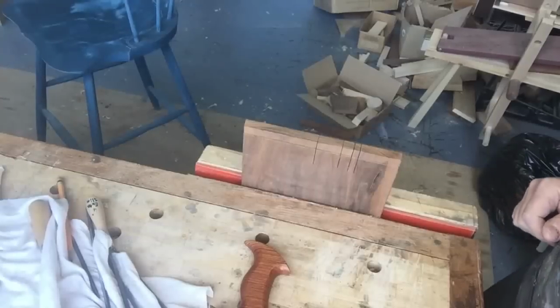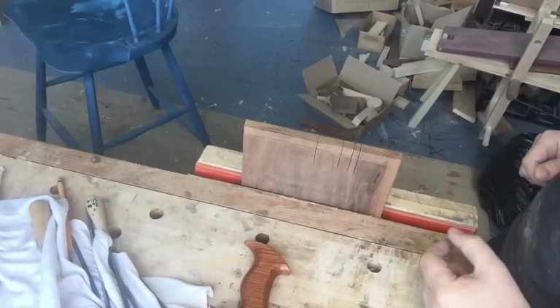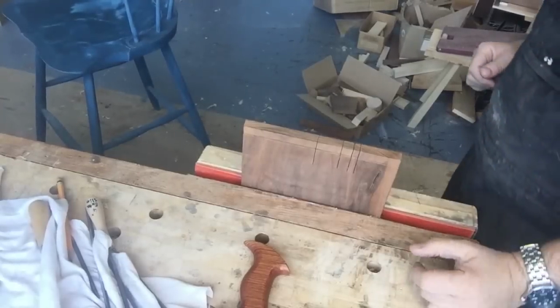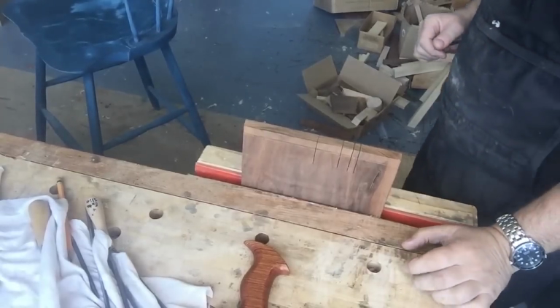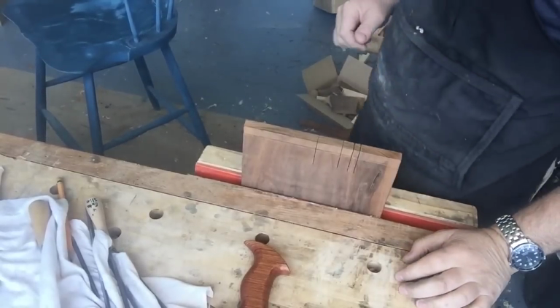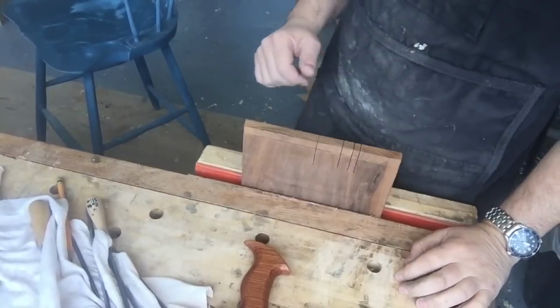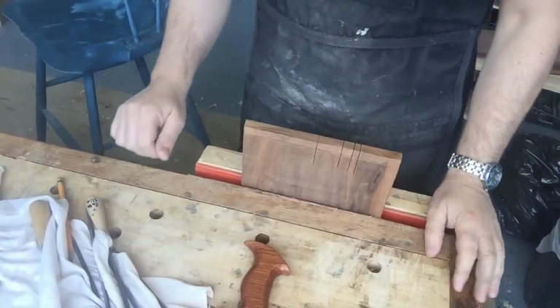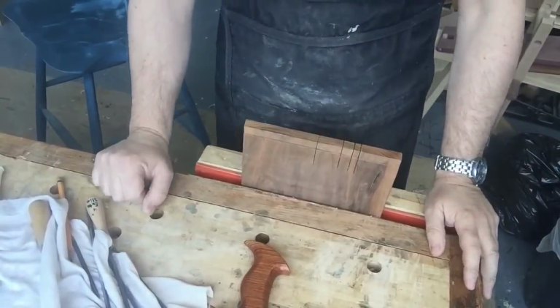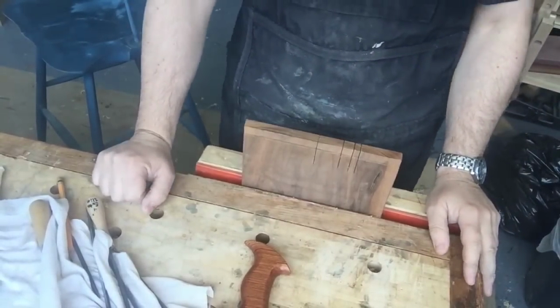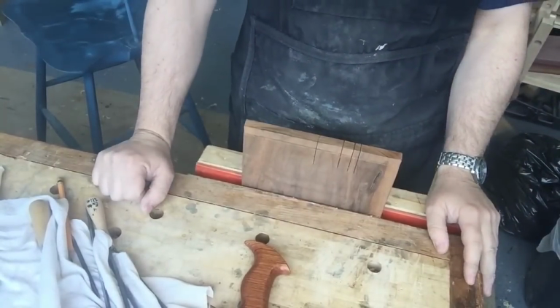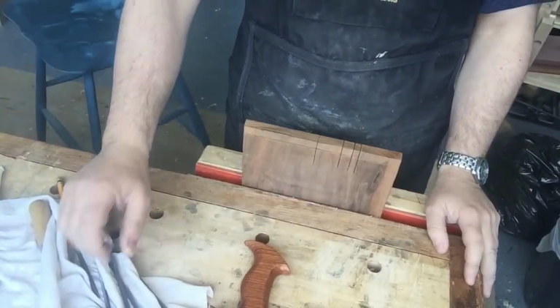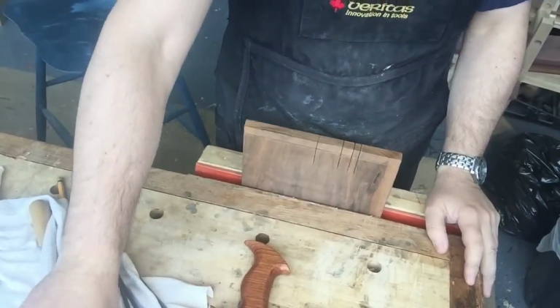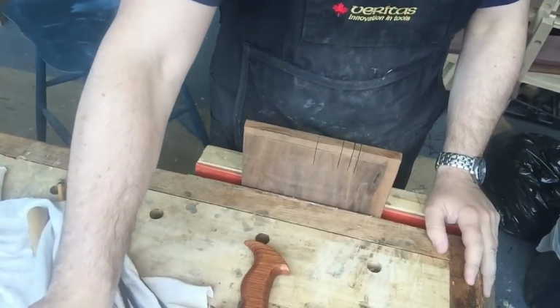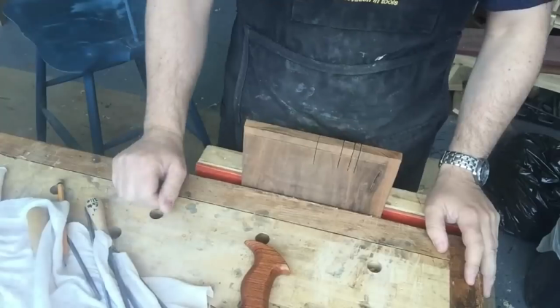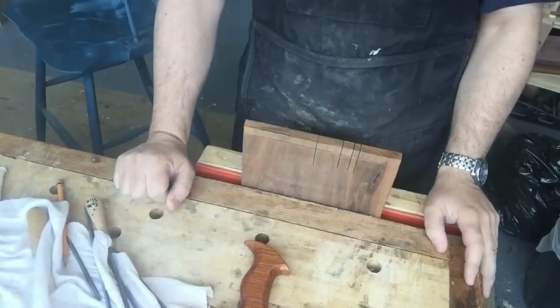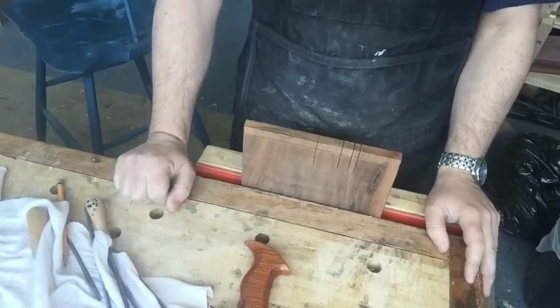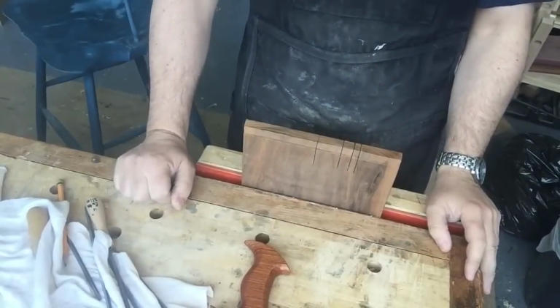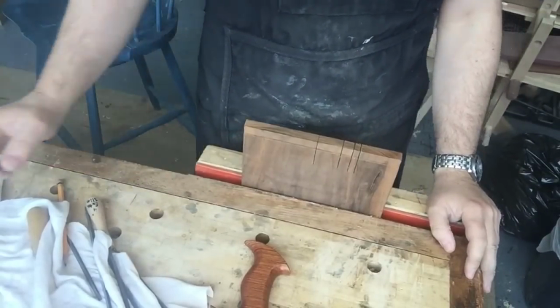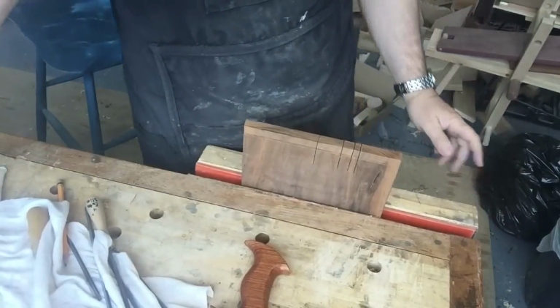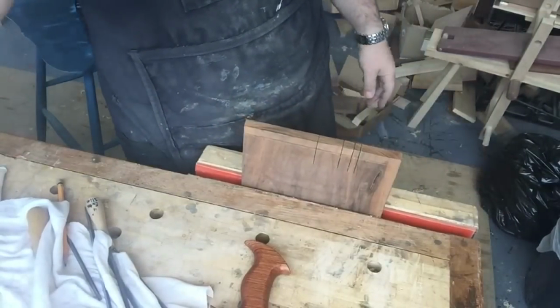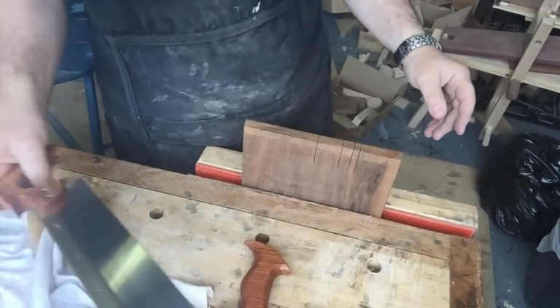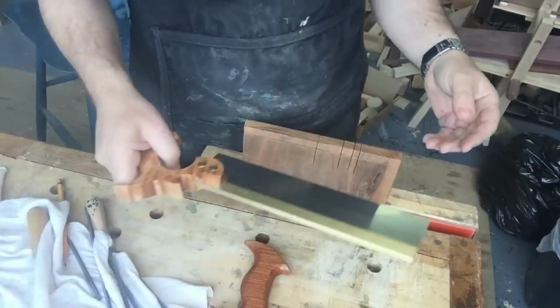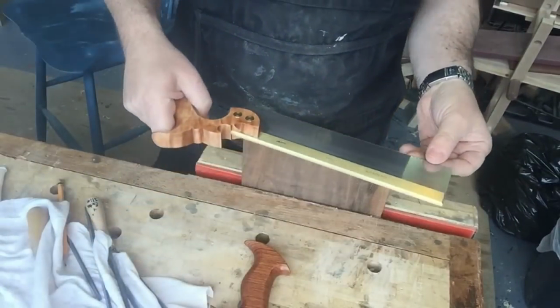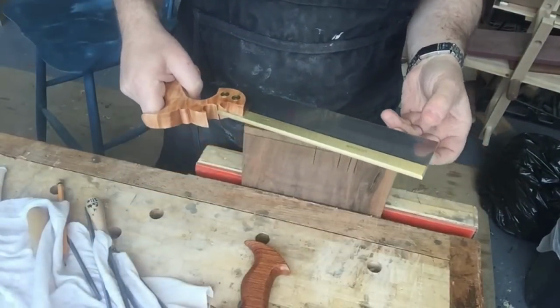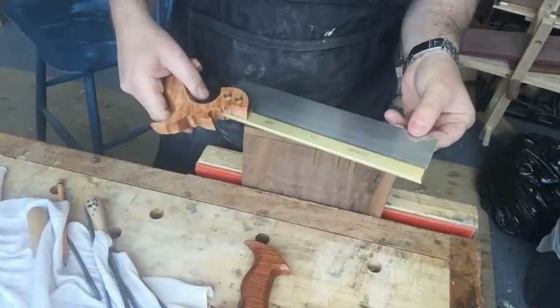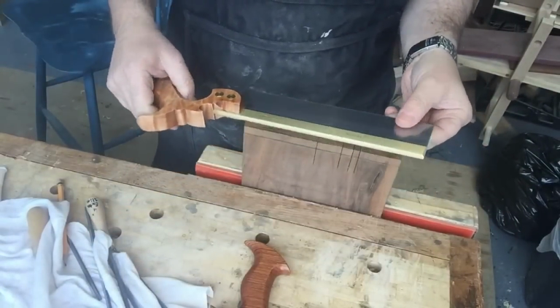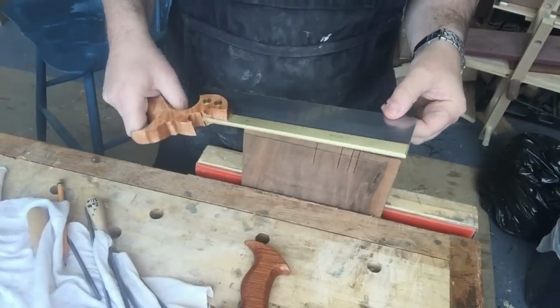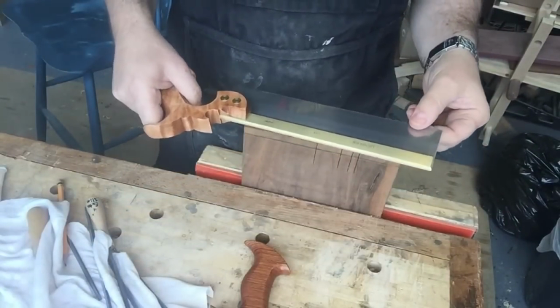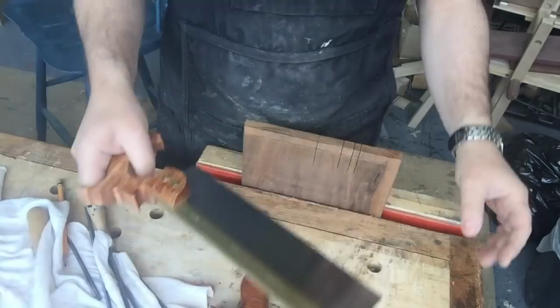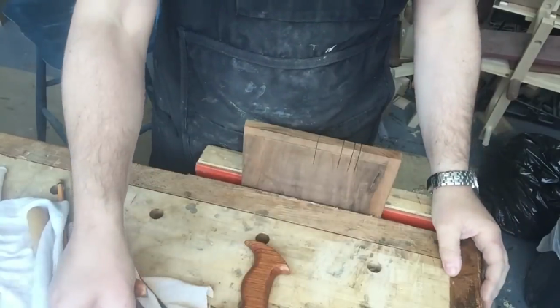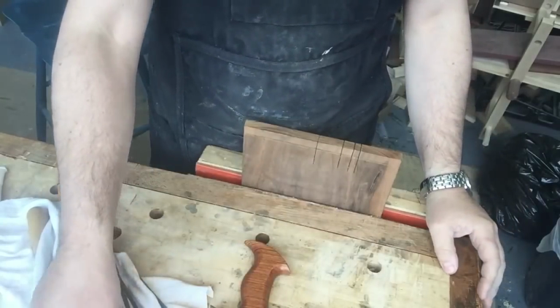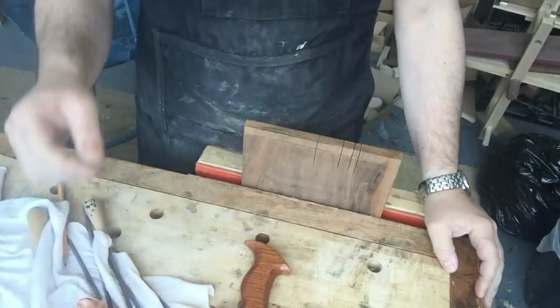Hi, it's Richard here. Just finished a big project and it's time to do a little housekeeping. When I was making my last project I noticed that one or two of my saws needed sharpening.